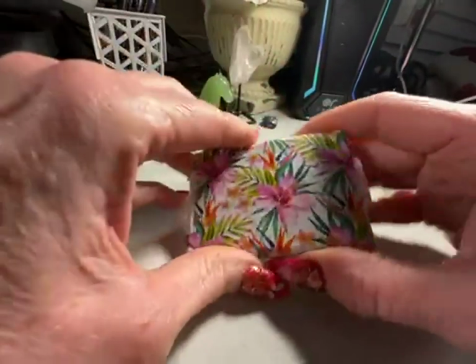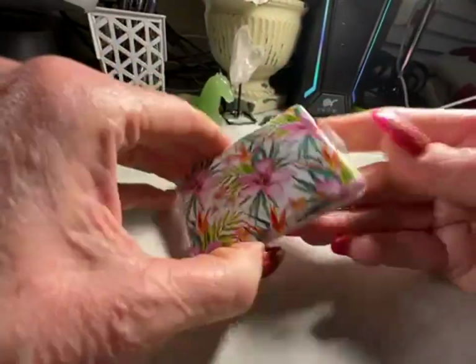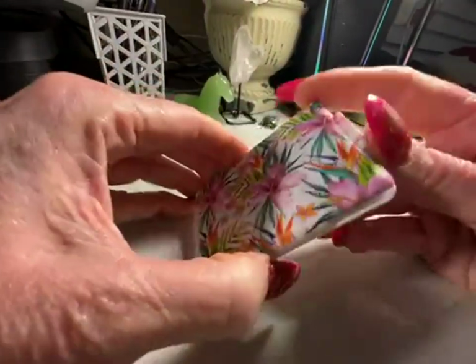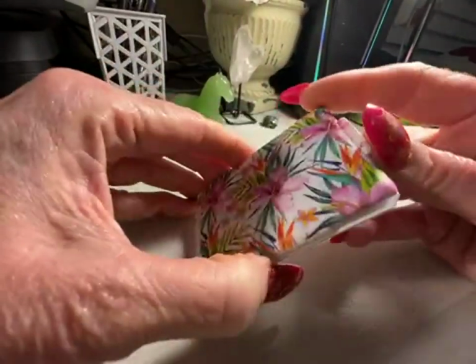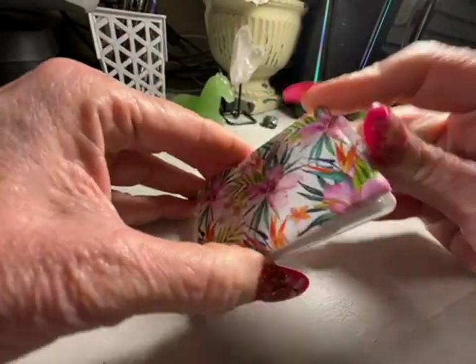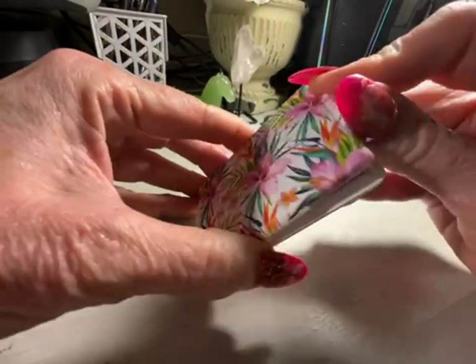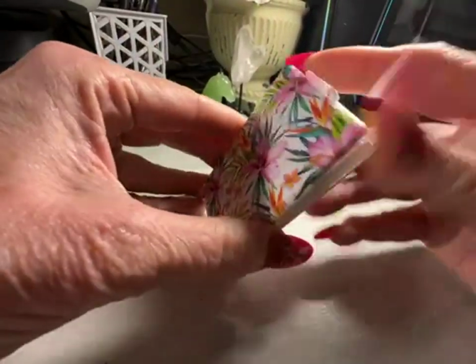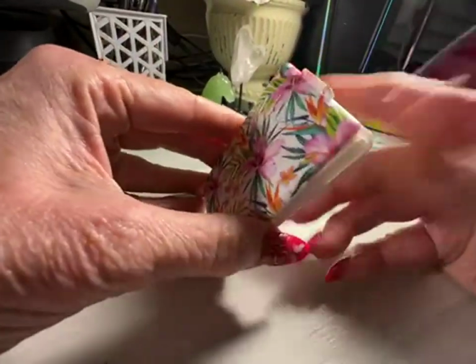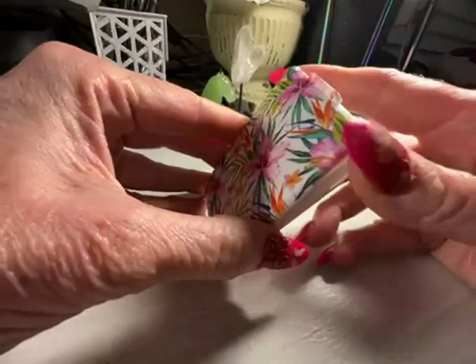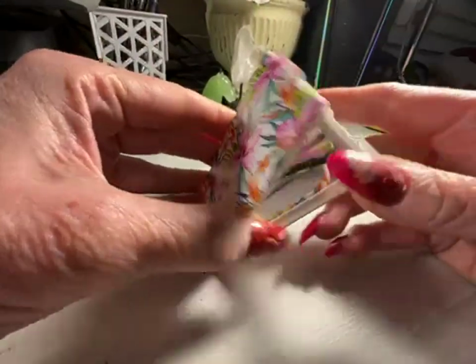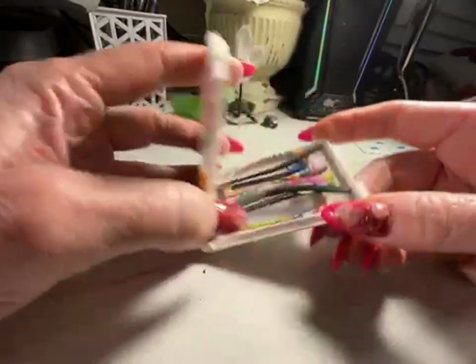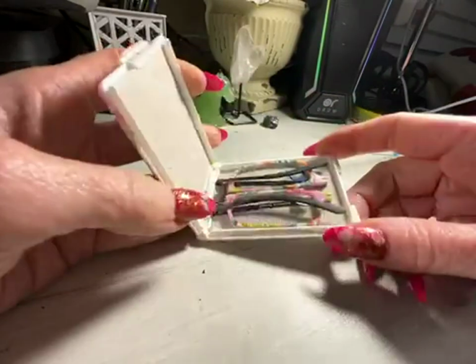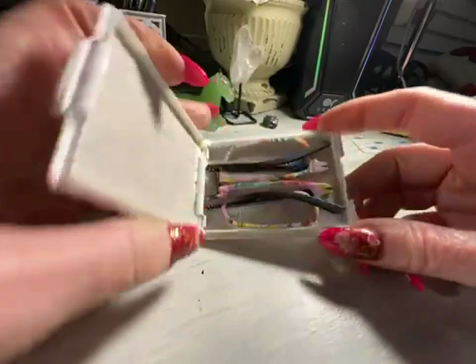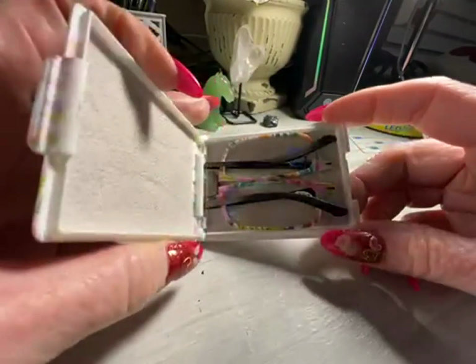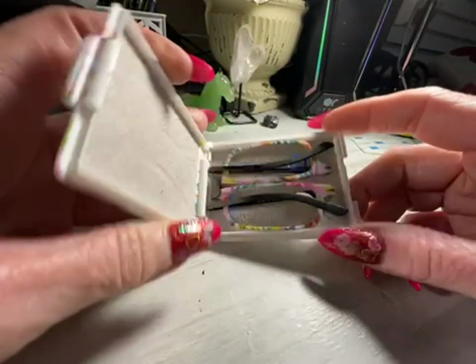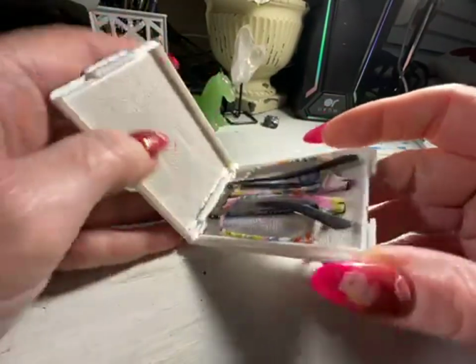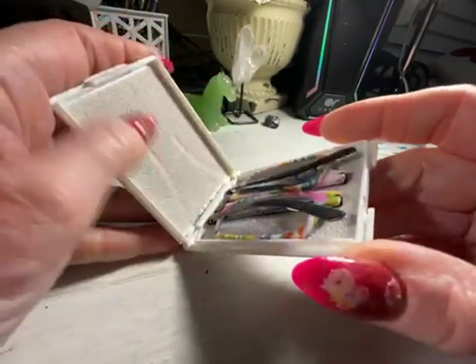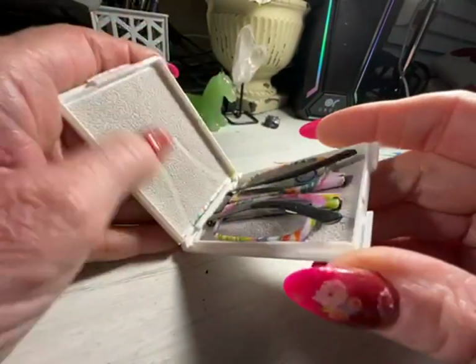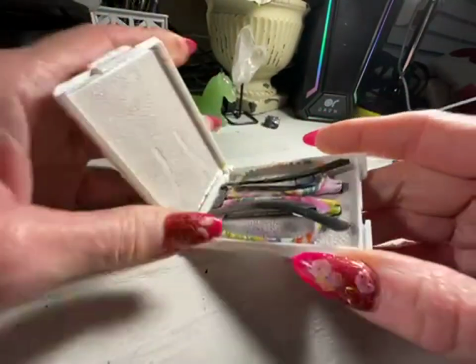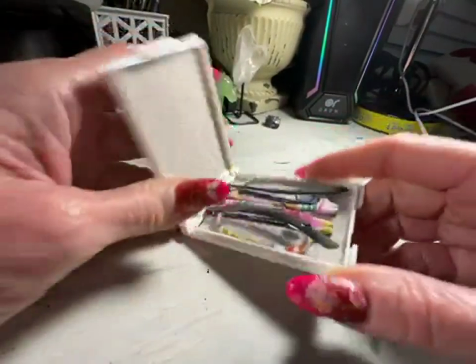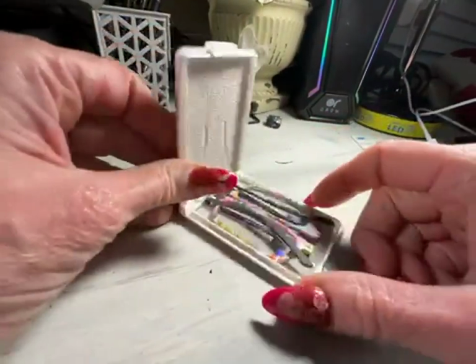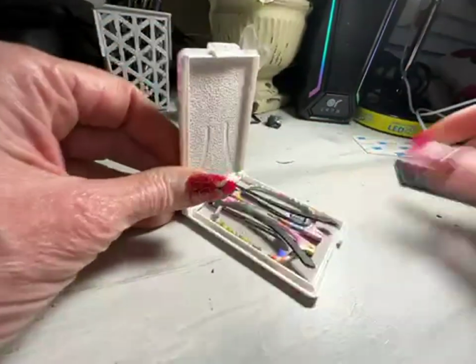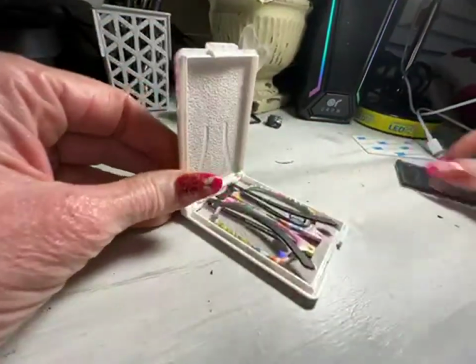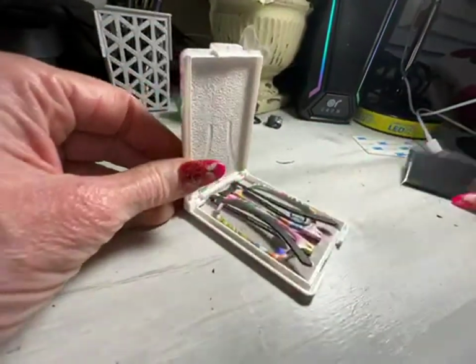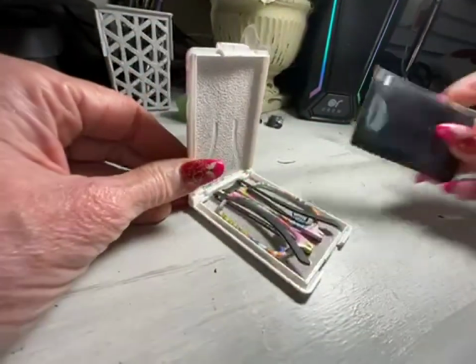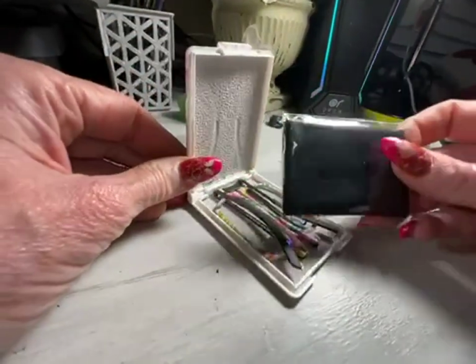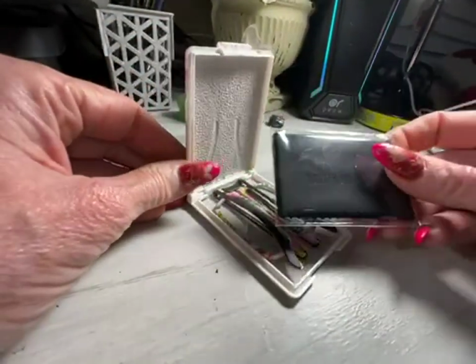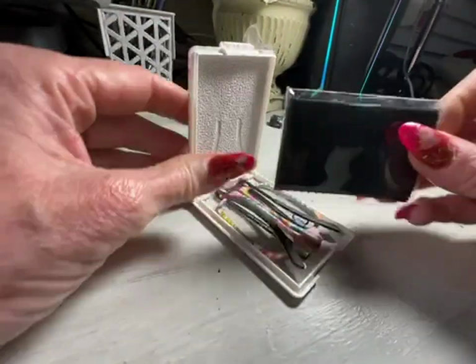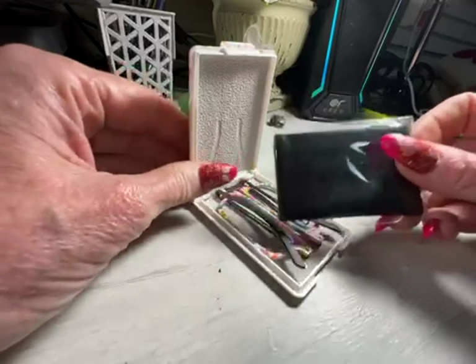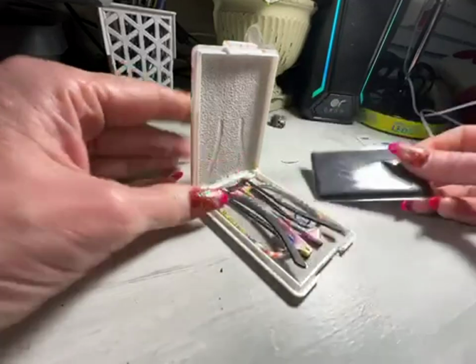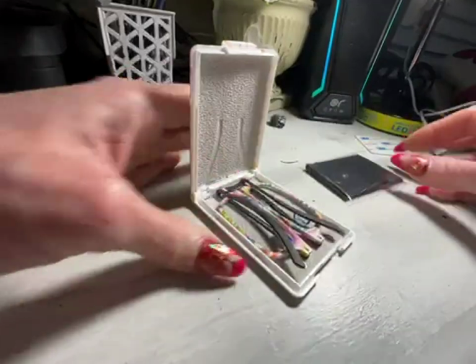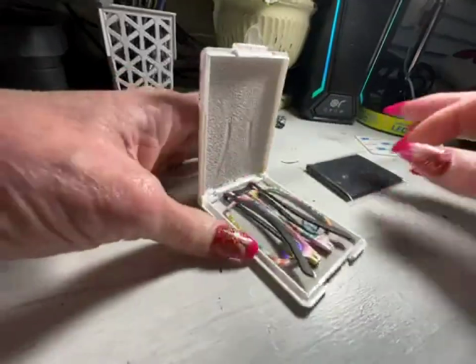But when you open this up, it's really nice because there's the glasses. There's a little chamois on the inside to keep it protected, and it does come with the chamois cloth.